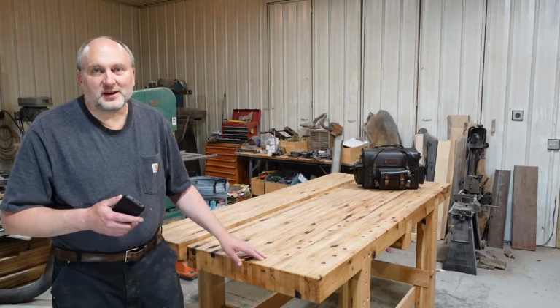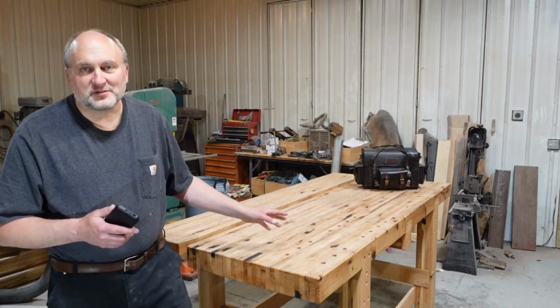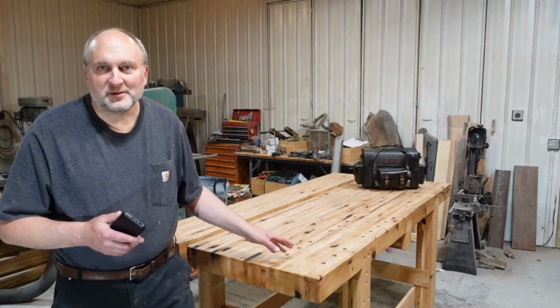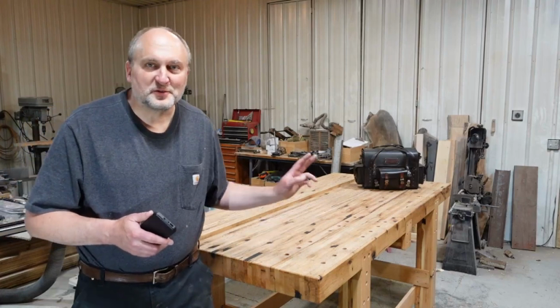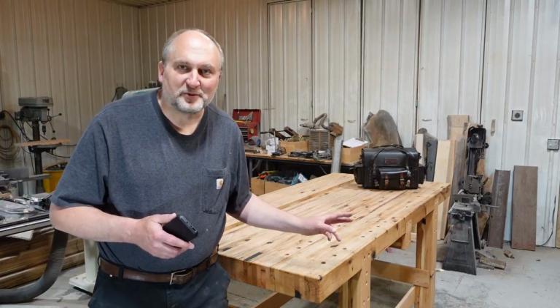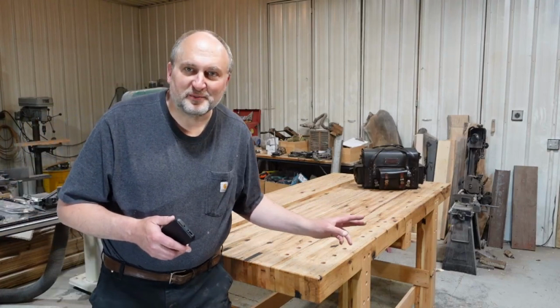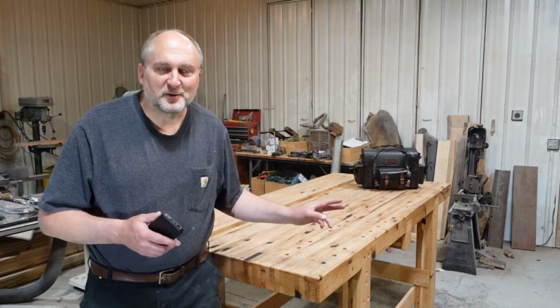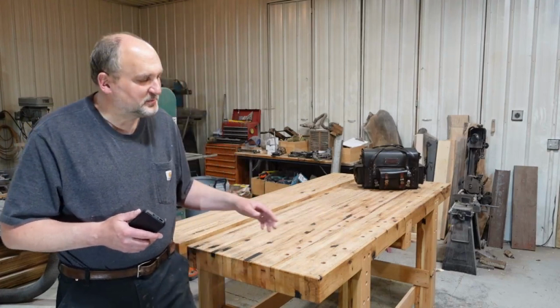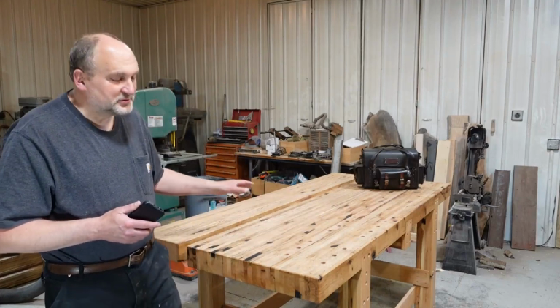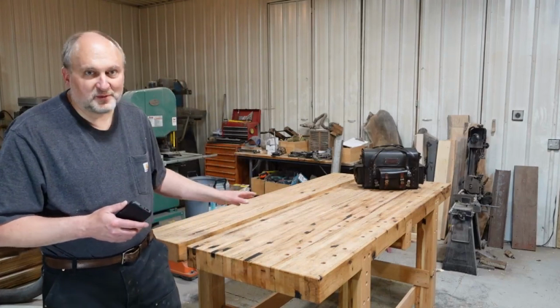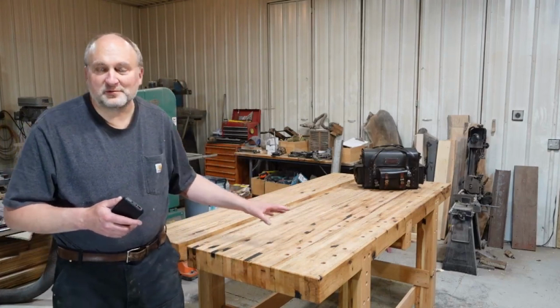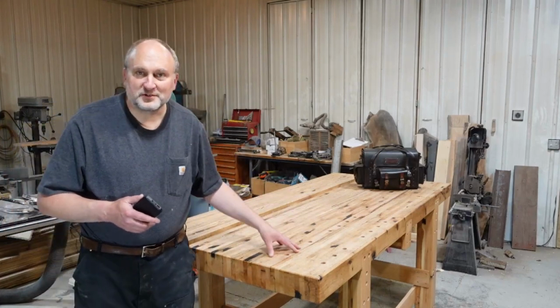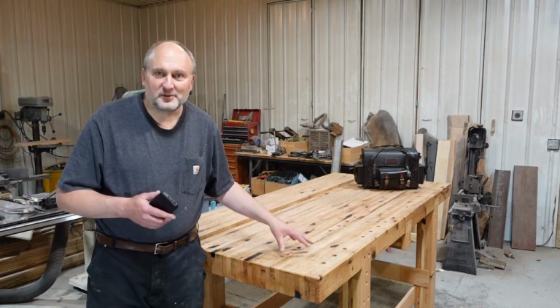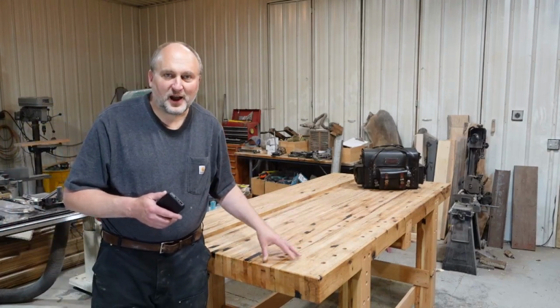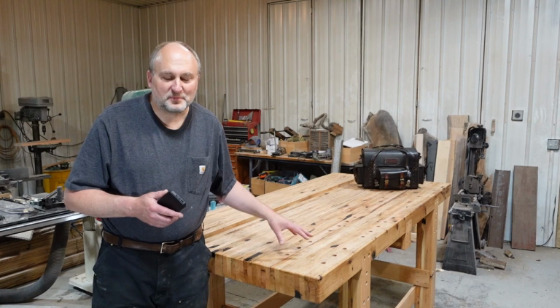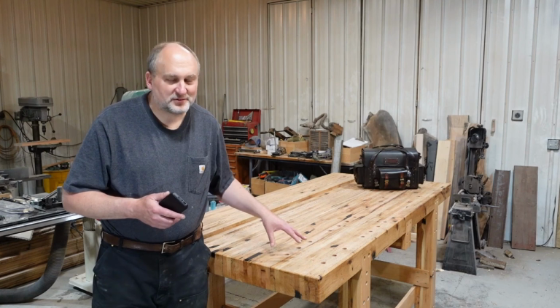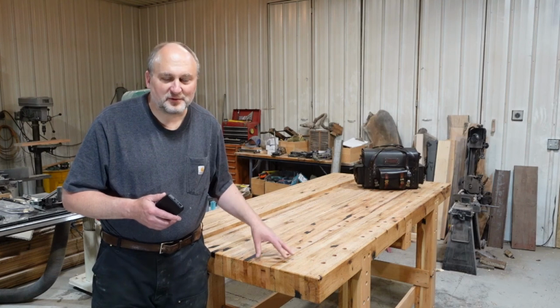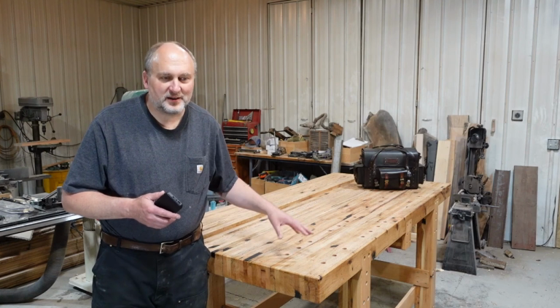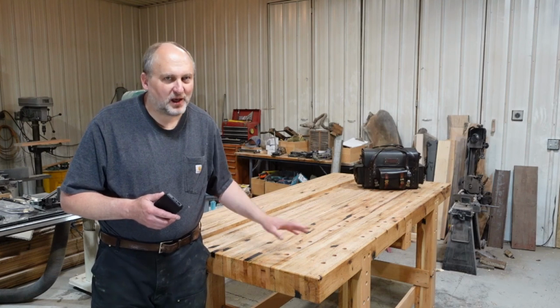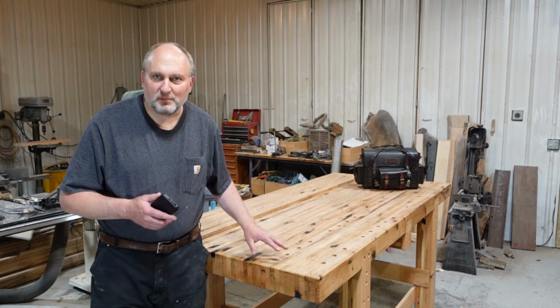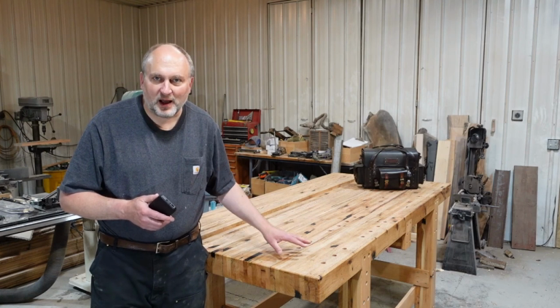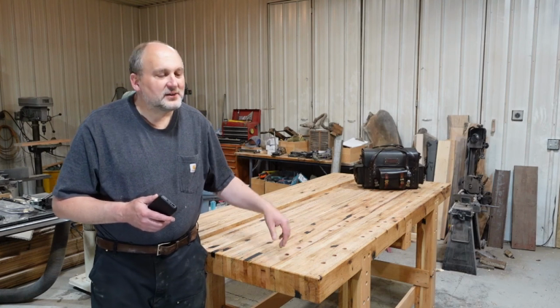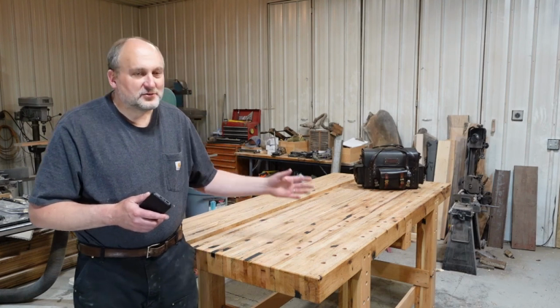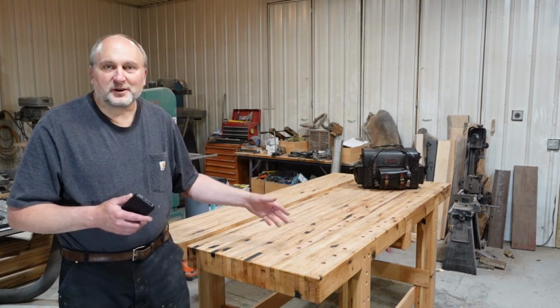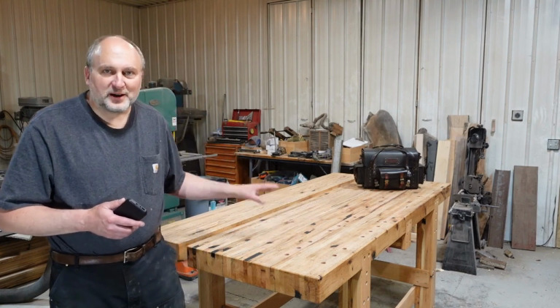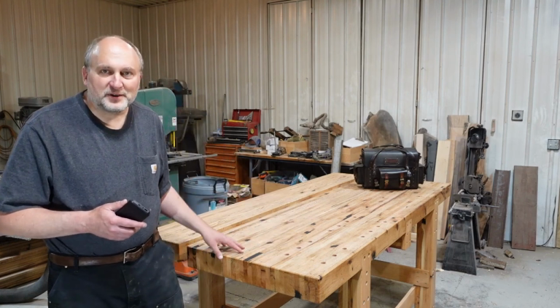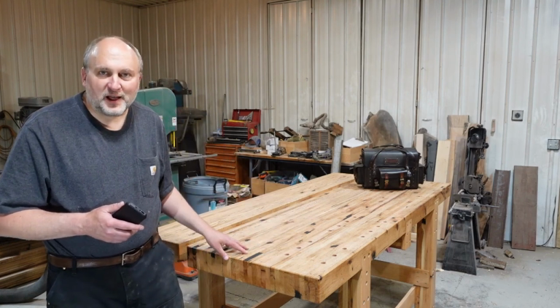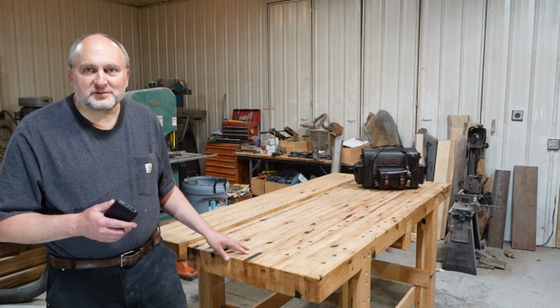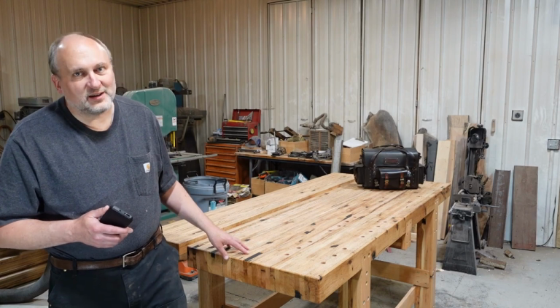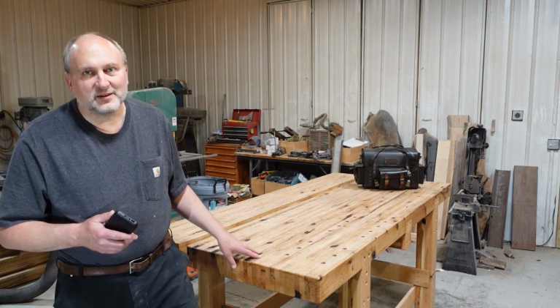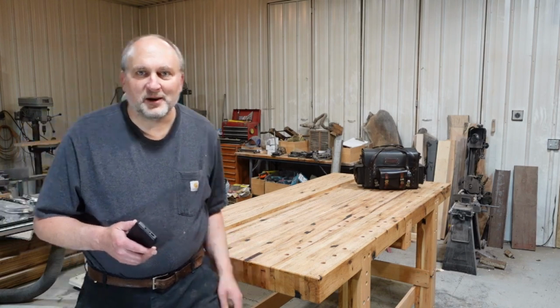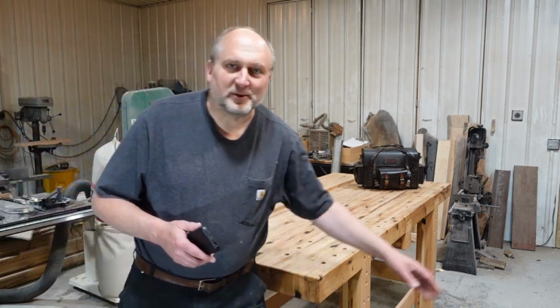Hey guys, this is Andrew, and this is part three of my workbench build, which is all about finishing out the top — epoxy, flattening, and so on. So we're going to set up the flattening jig and get right to it.